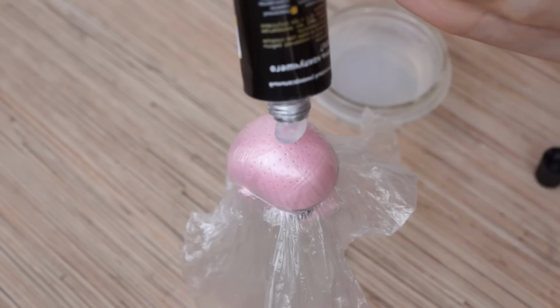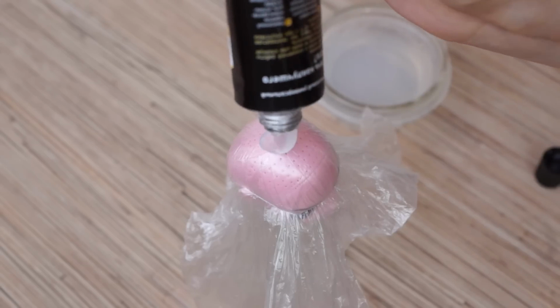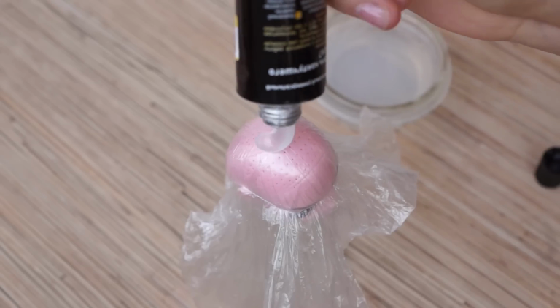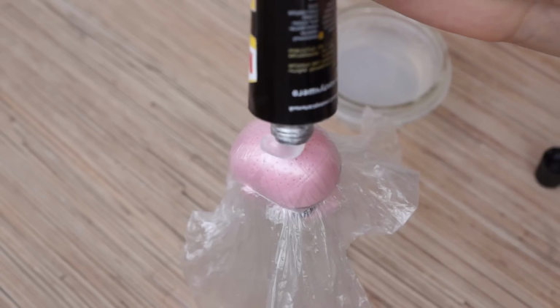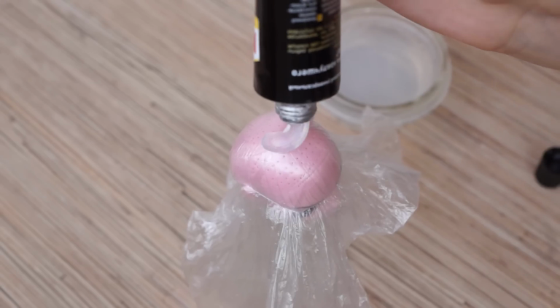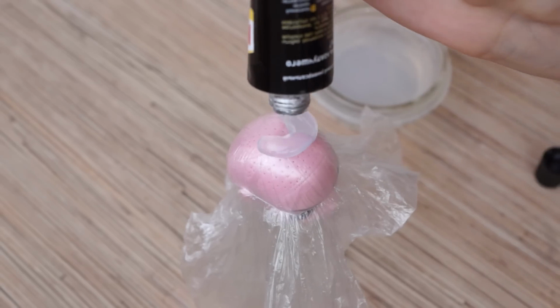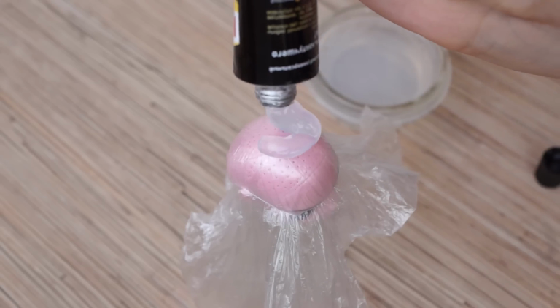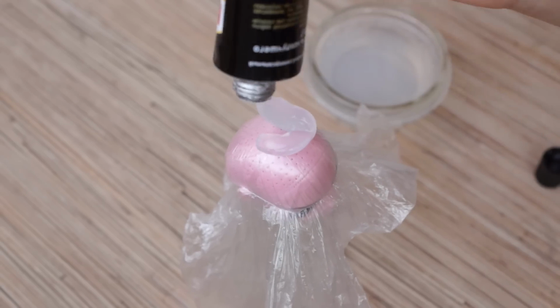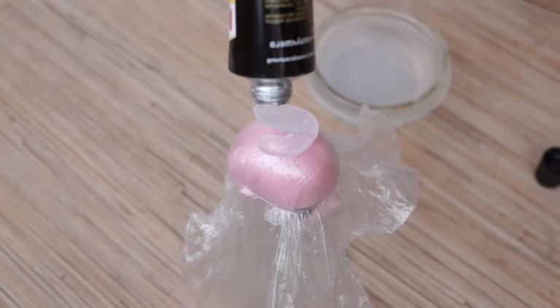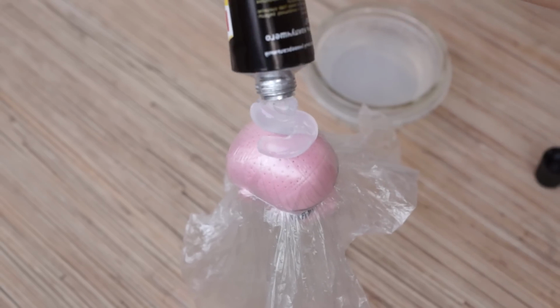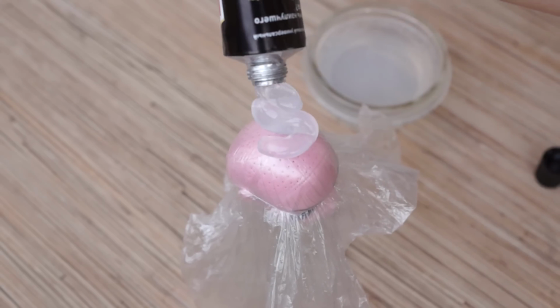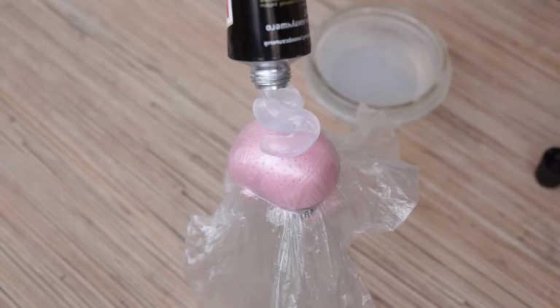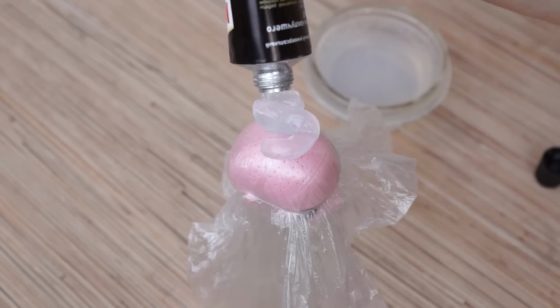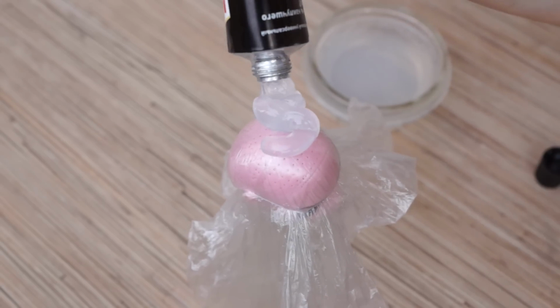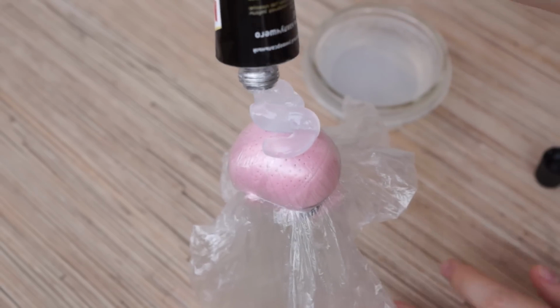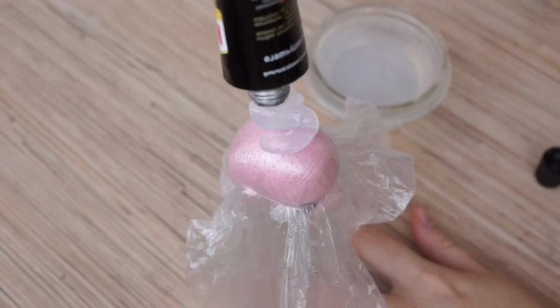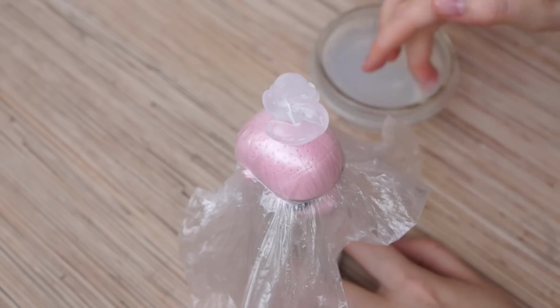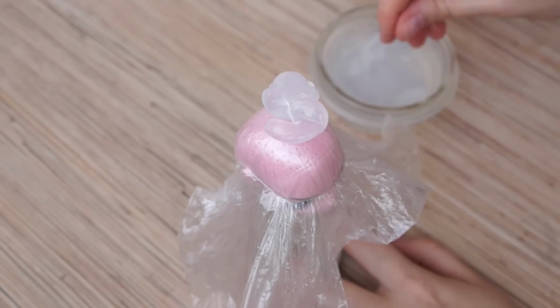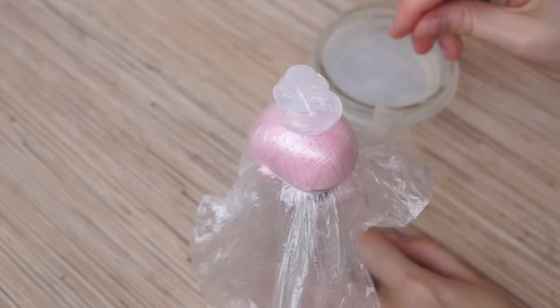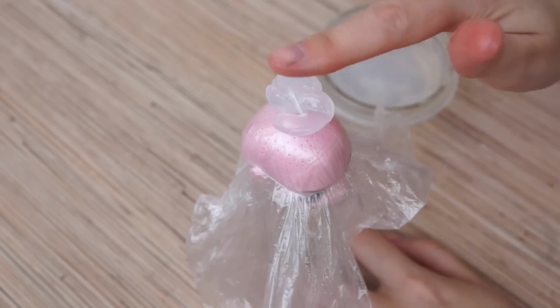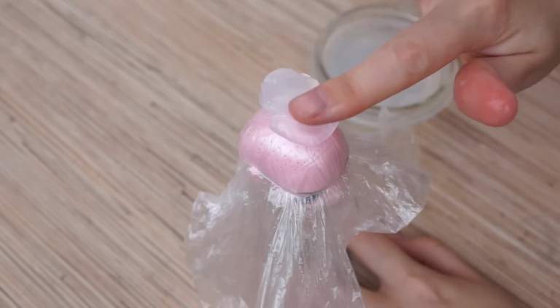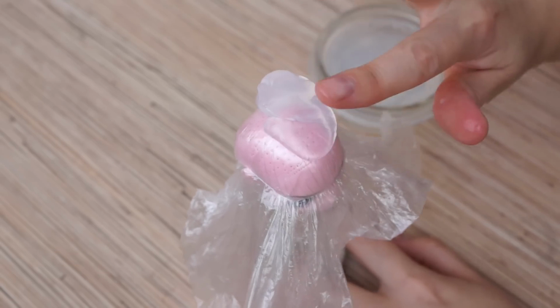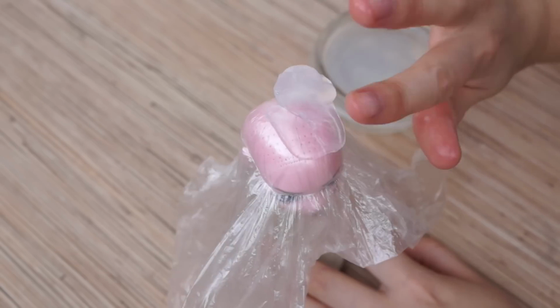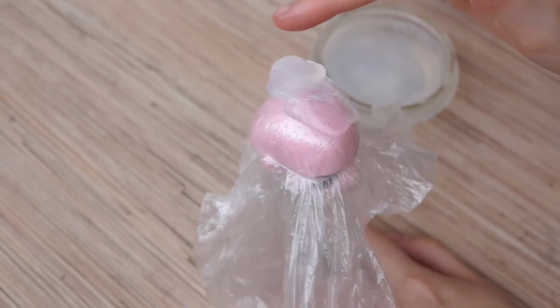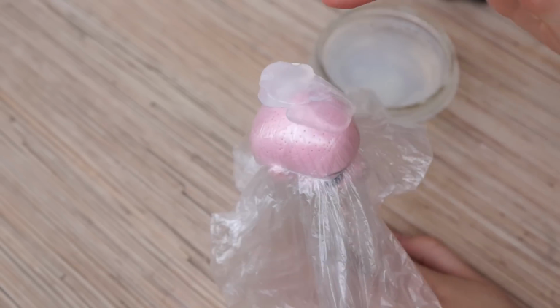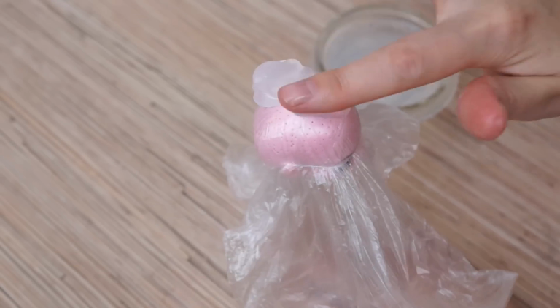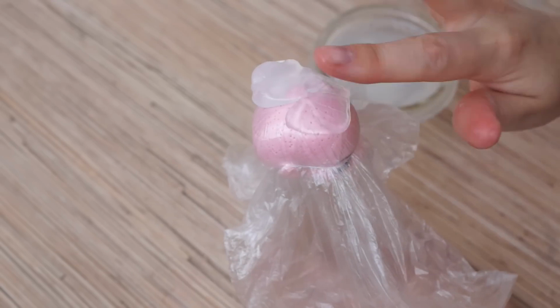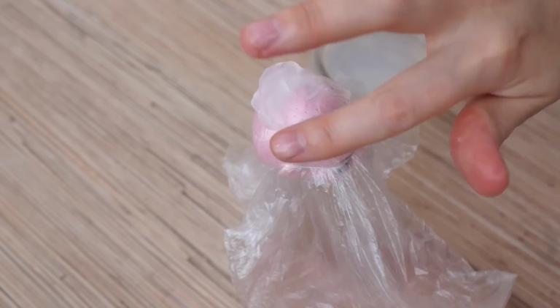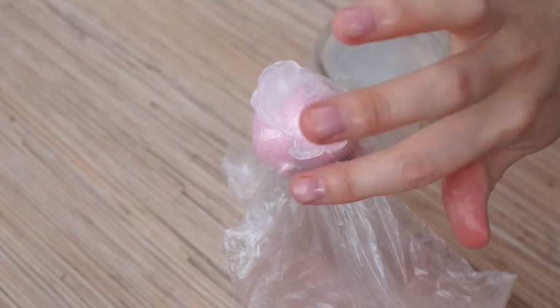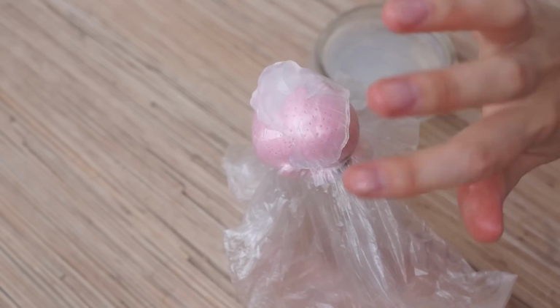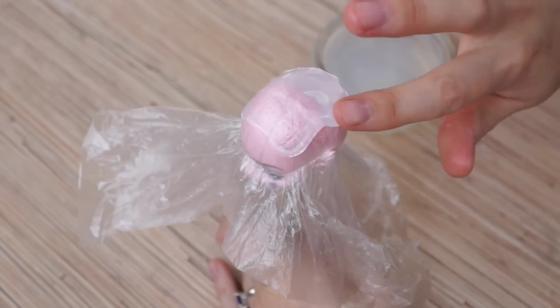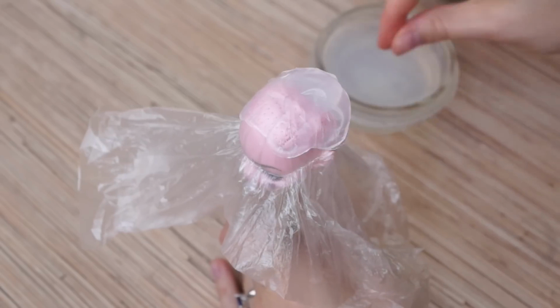Press out some silicone on the top of the head. Moisten your fingers and cover the head with a thin layer of silicone.